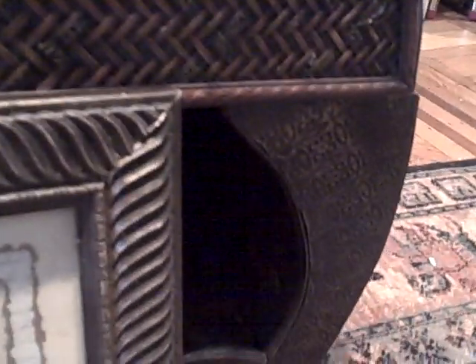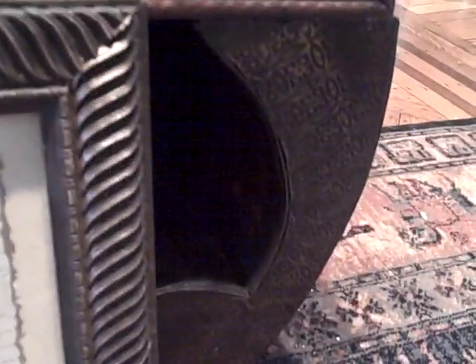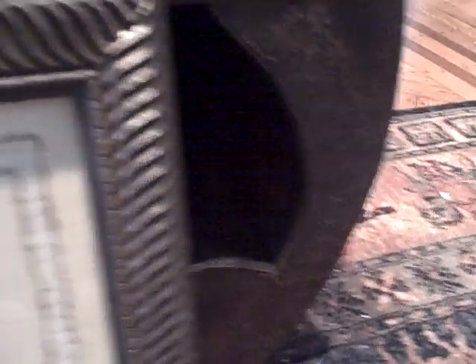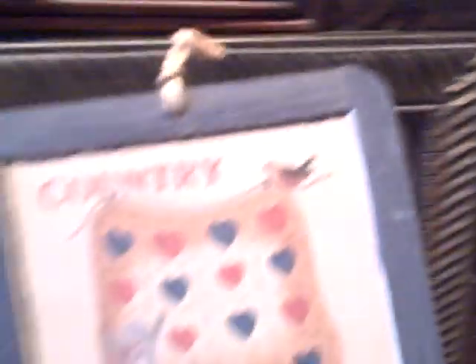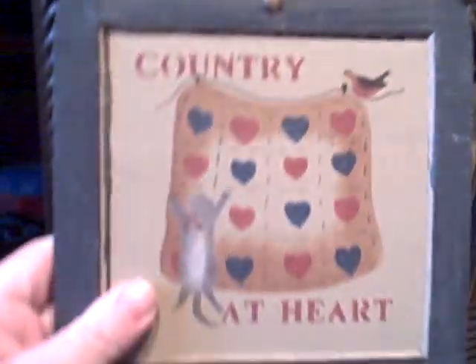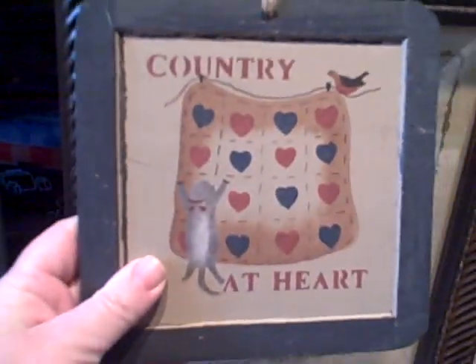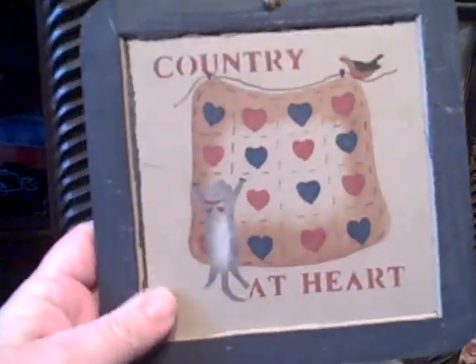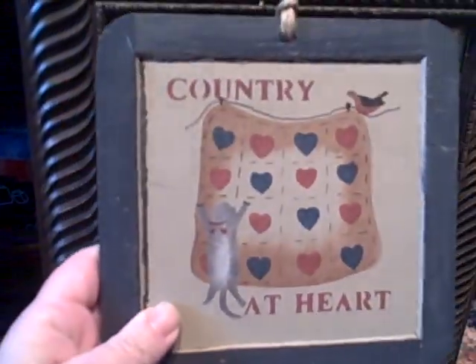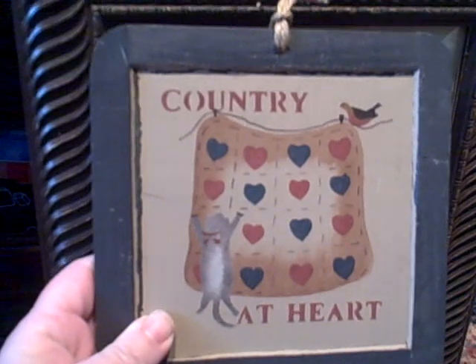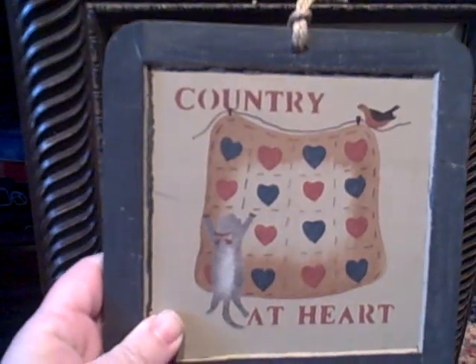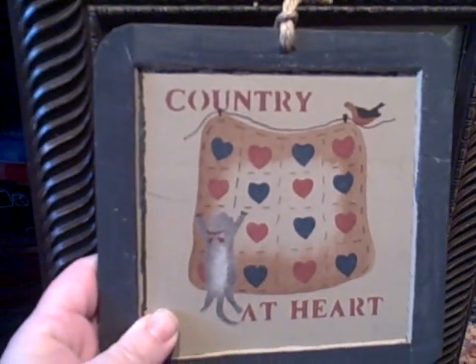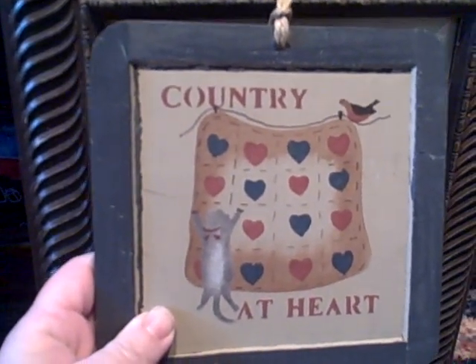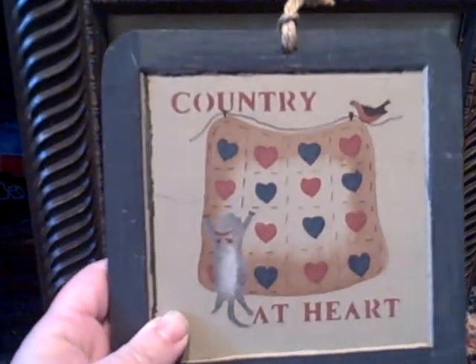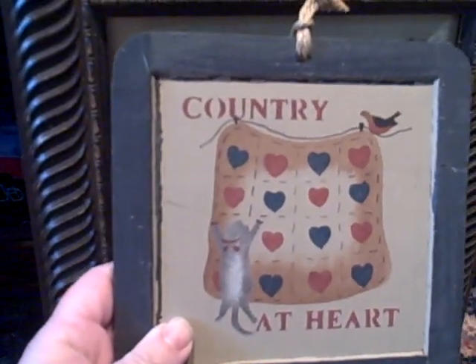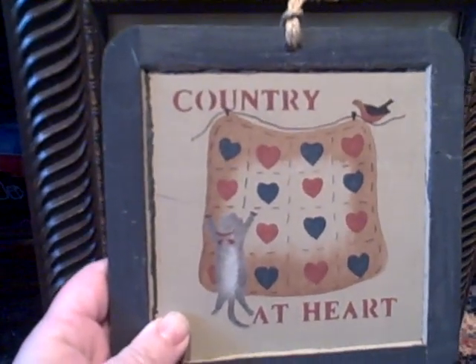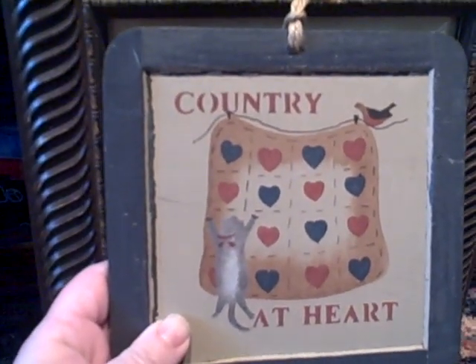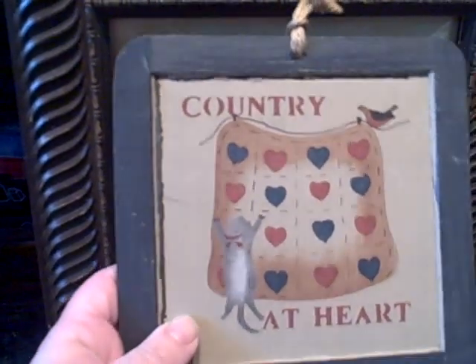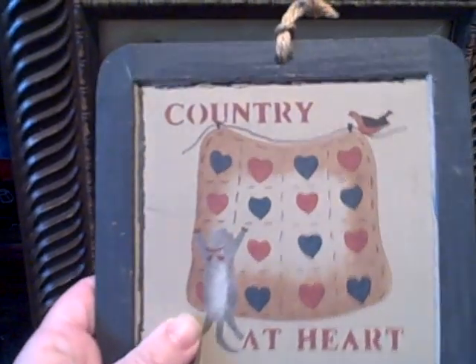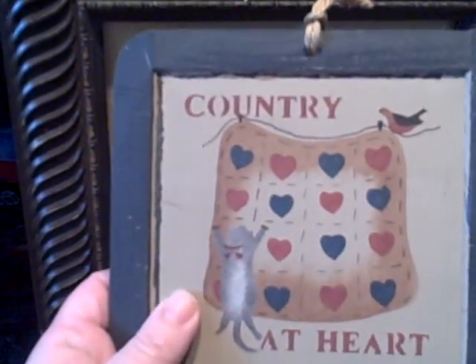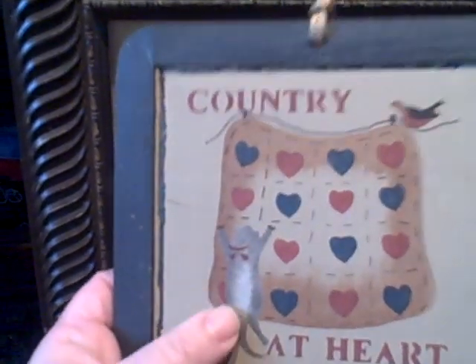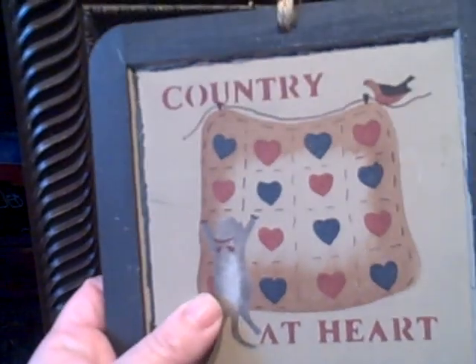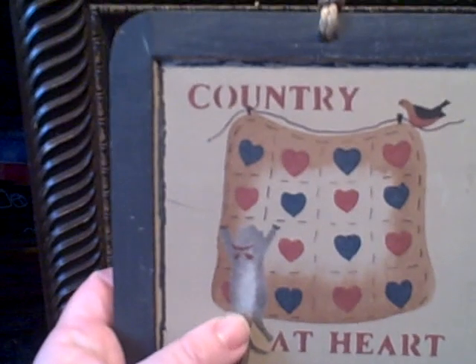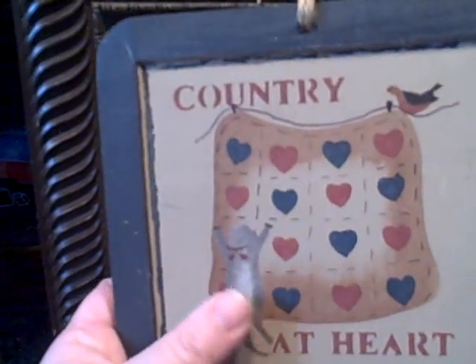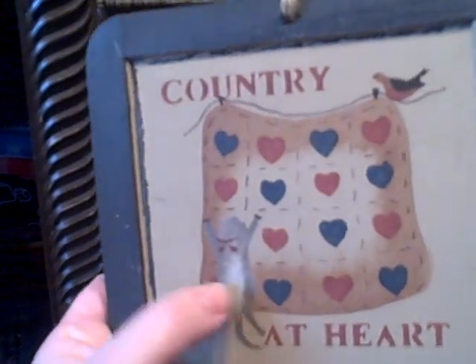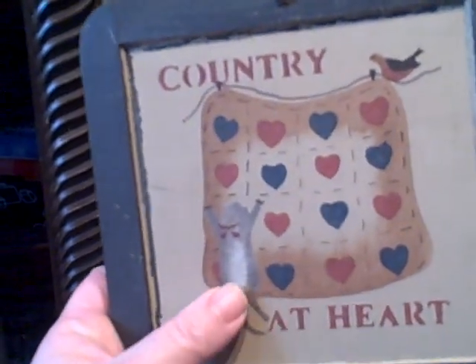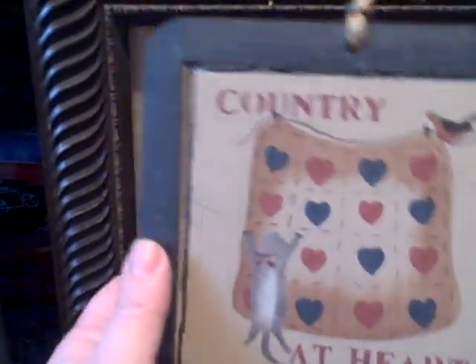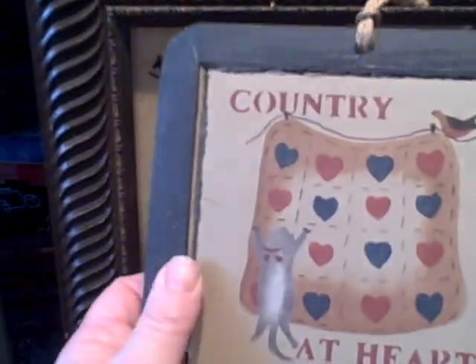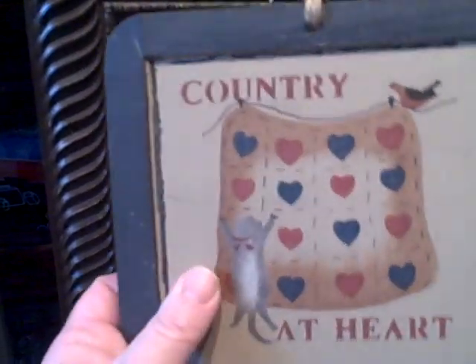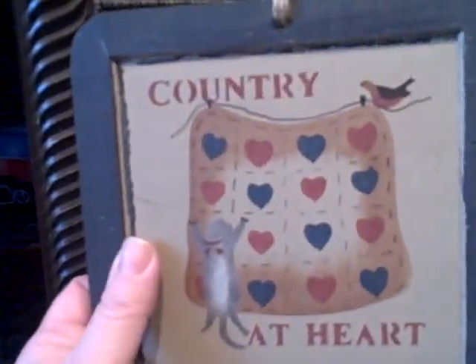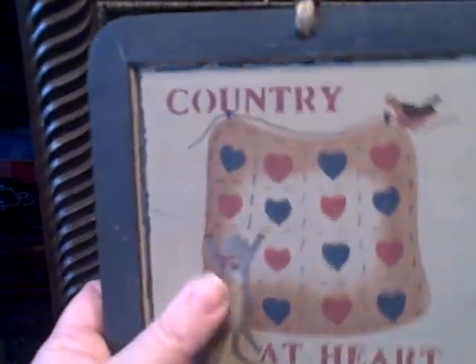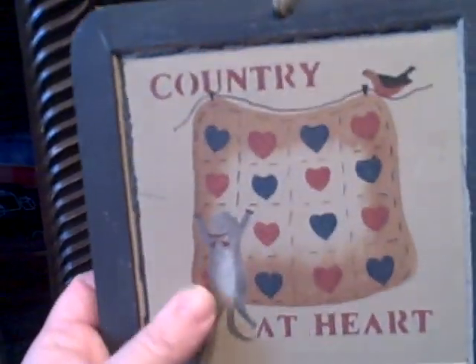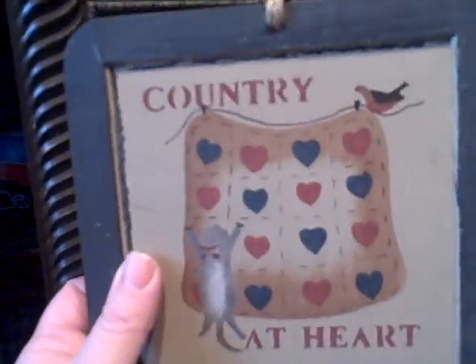And then I got this picture here for a dollar. It was painted on an old-fashioned slate chalkboard, and it's got three things that I like: hearts, cats, and the country kind of decor colors.